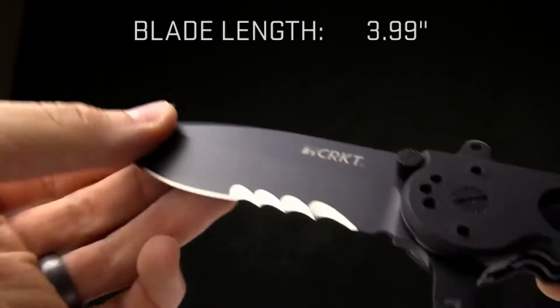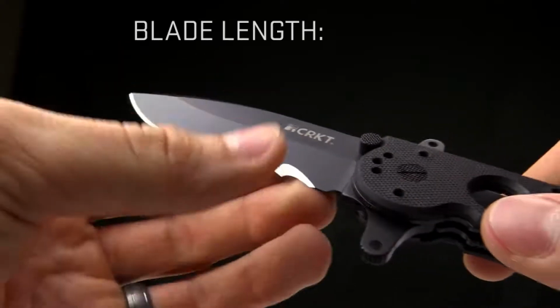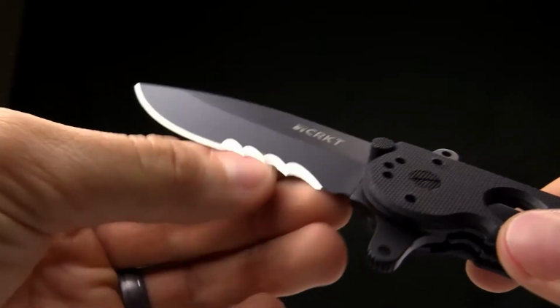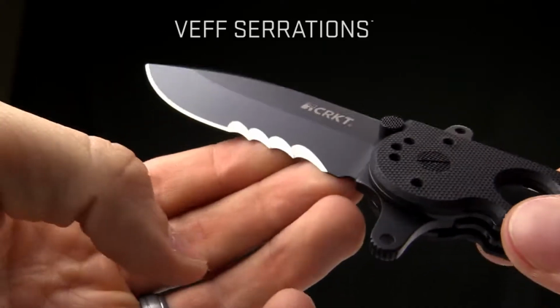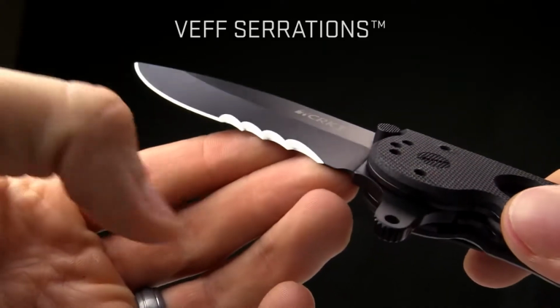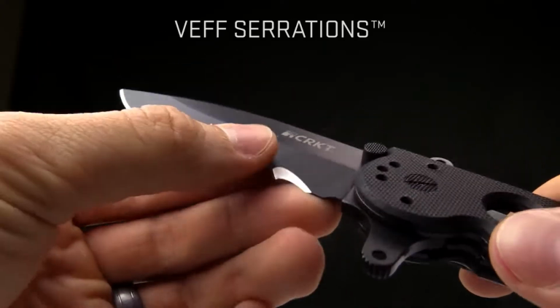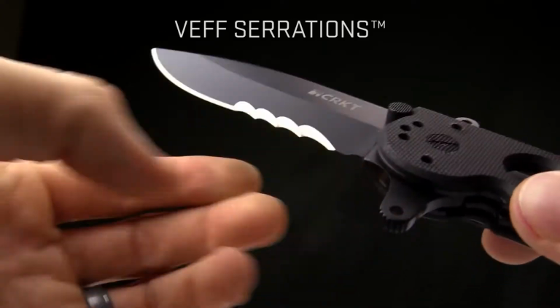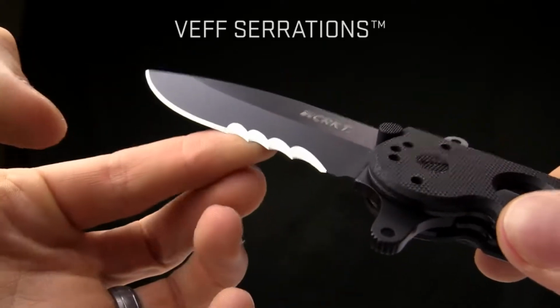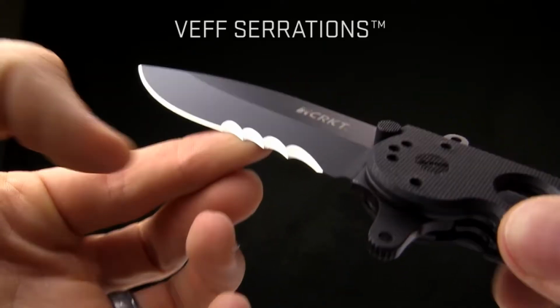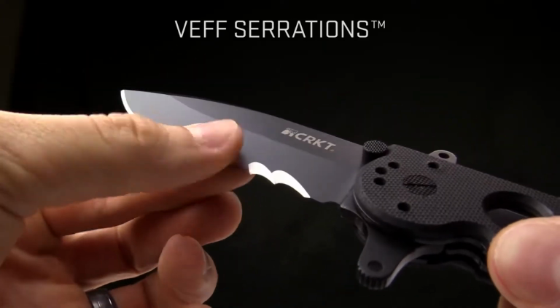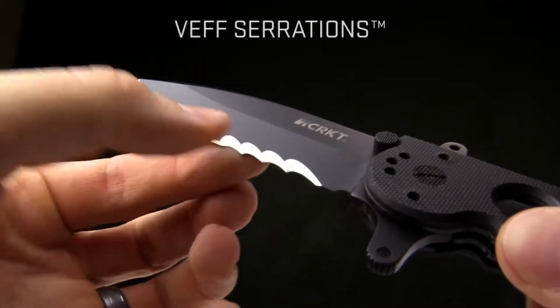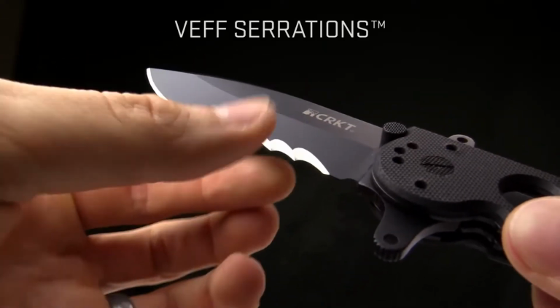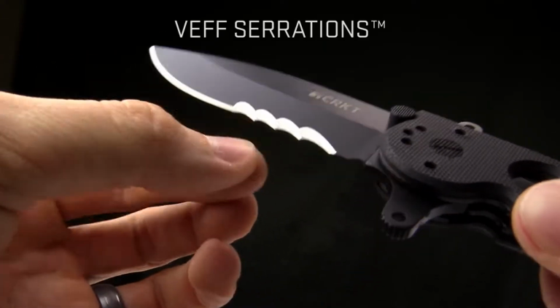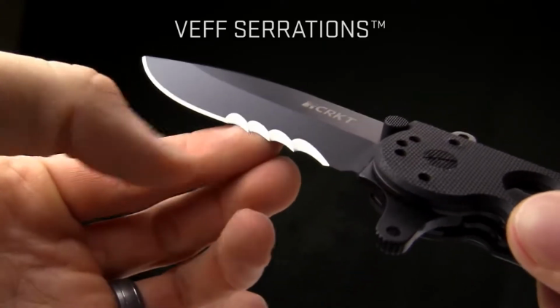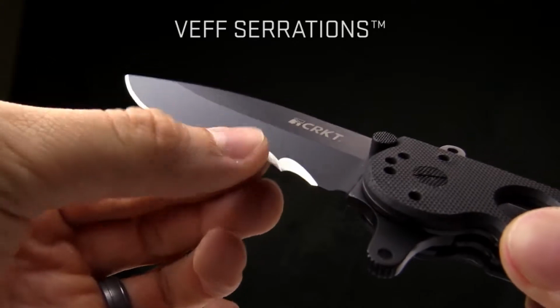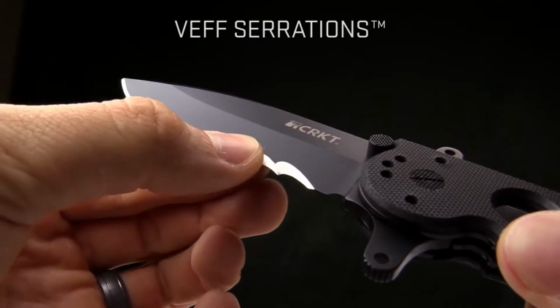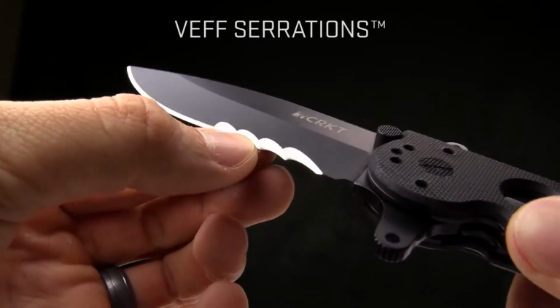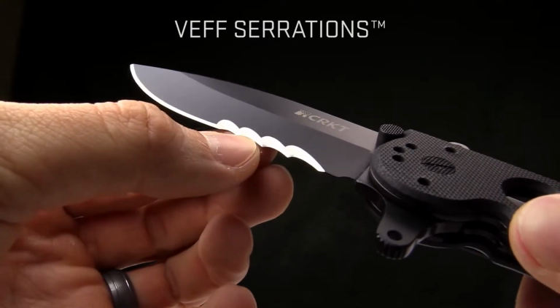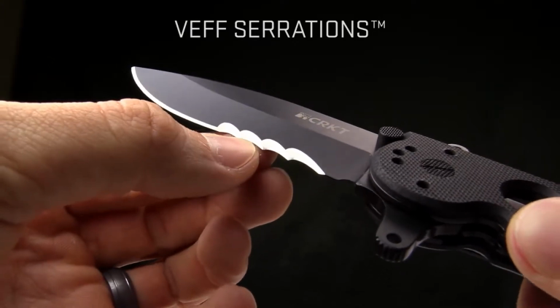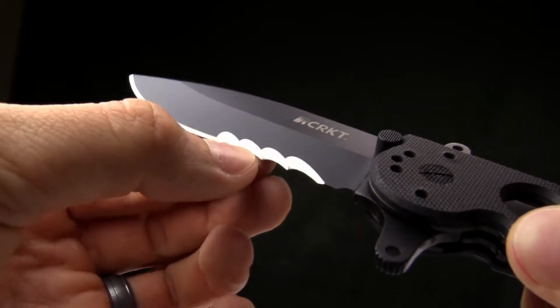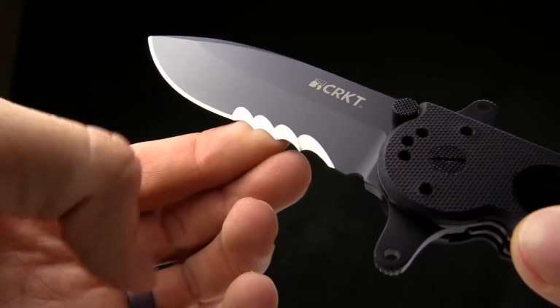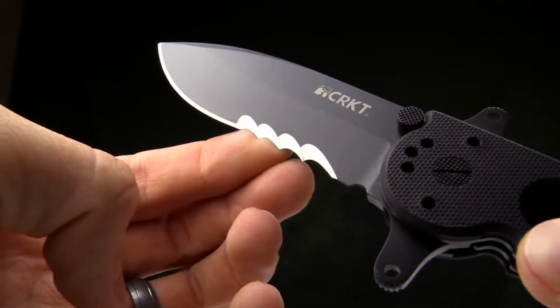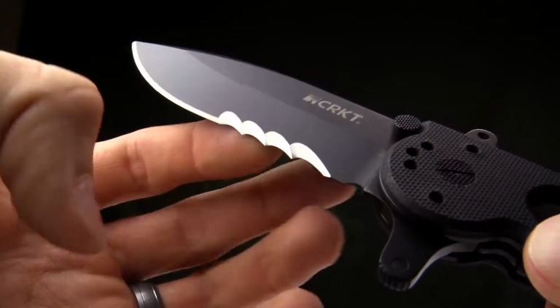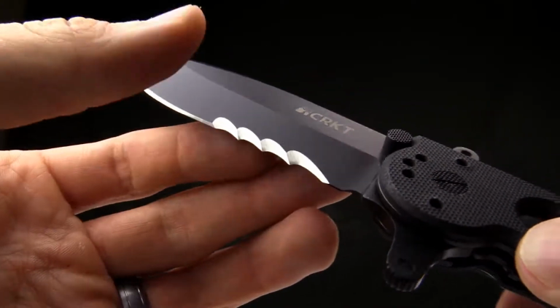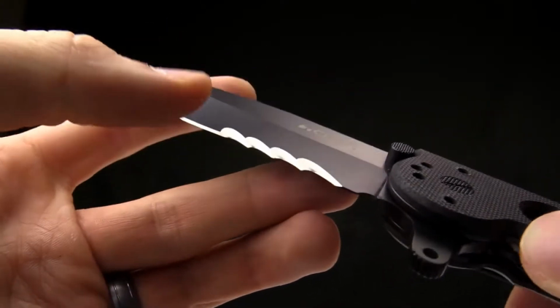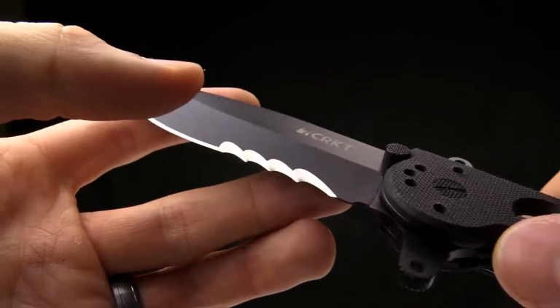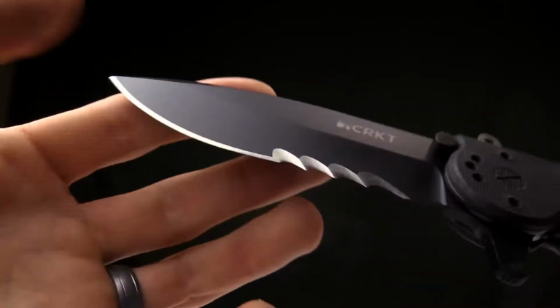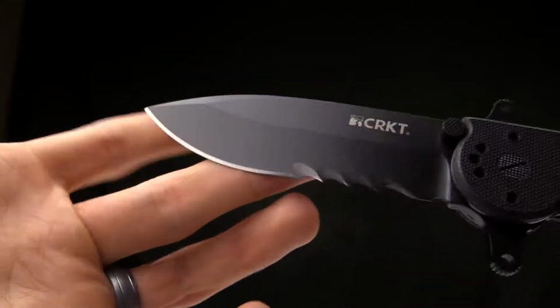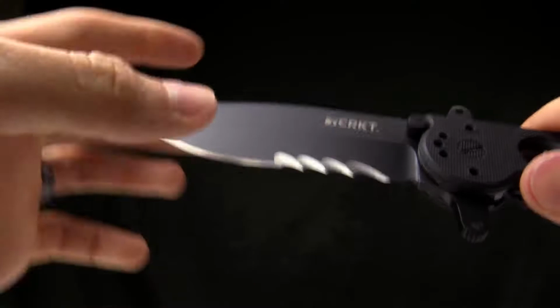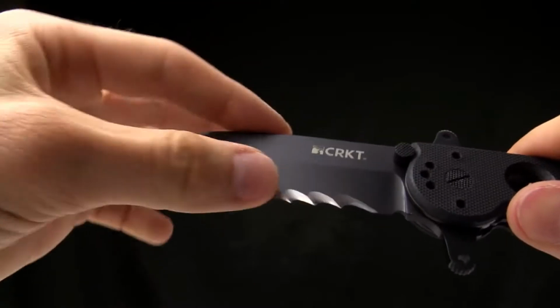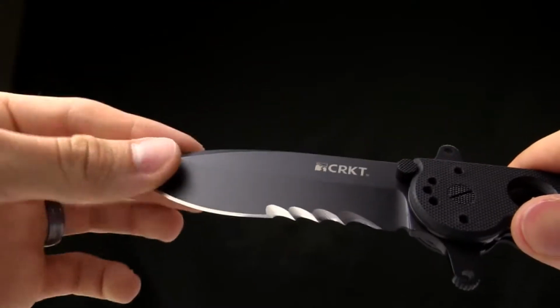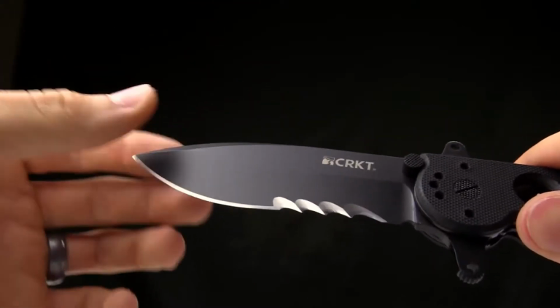You can see the serrations on there. They're easier to sharpen and they kind of have a guillotine cutting effect on rope and cardboard — they cut just excellent. It has a deep belly, spear point blade on it.